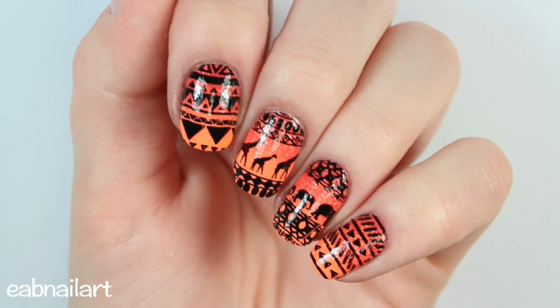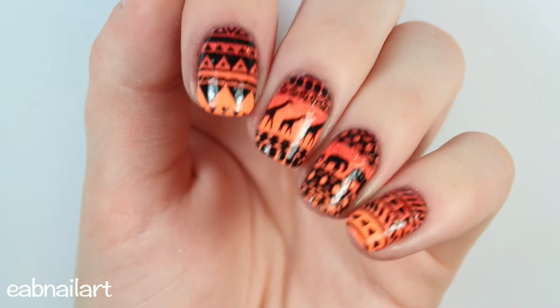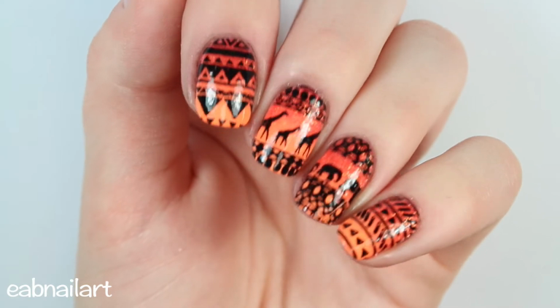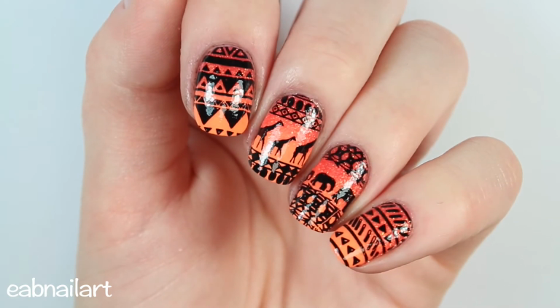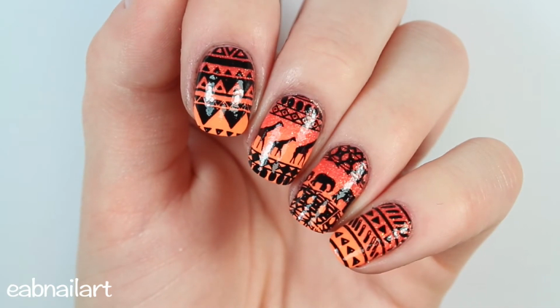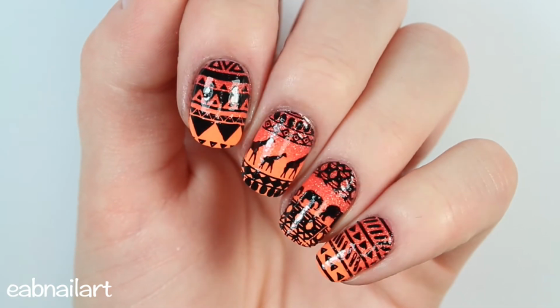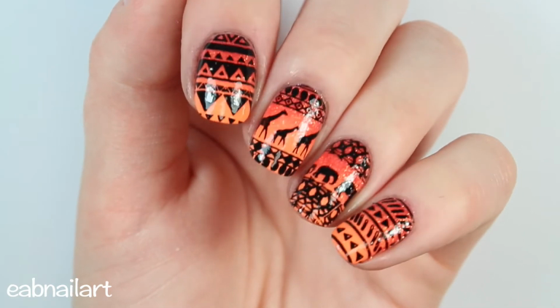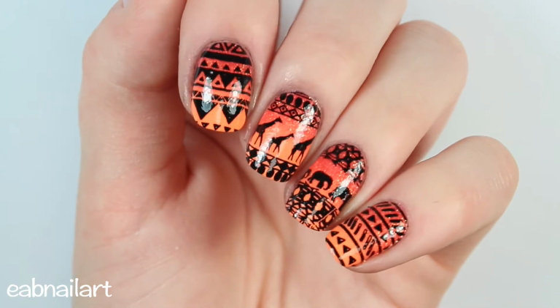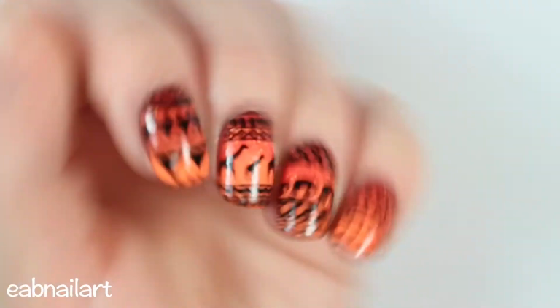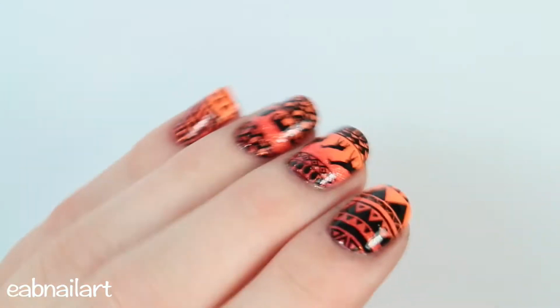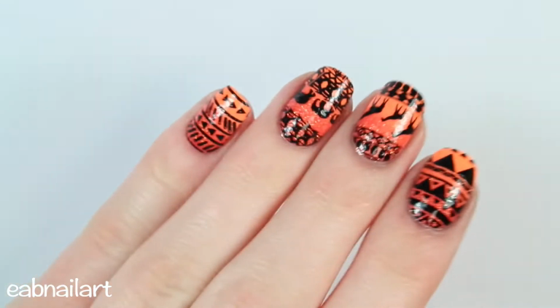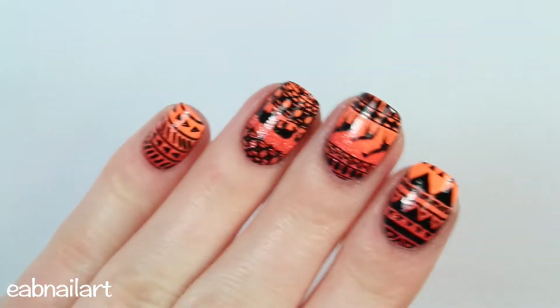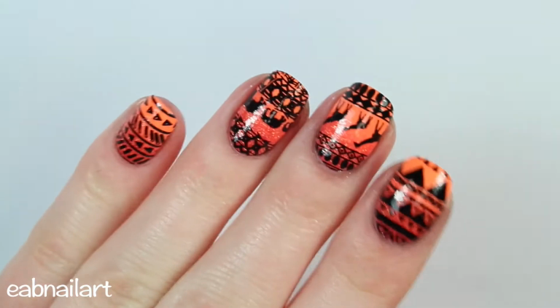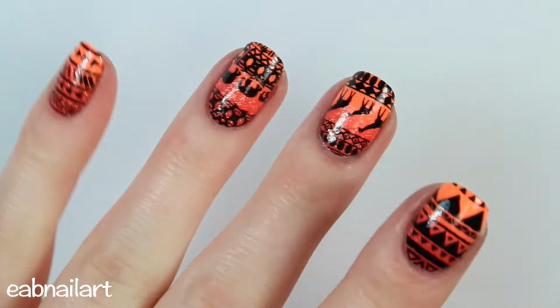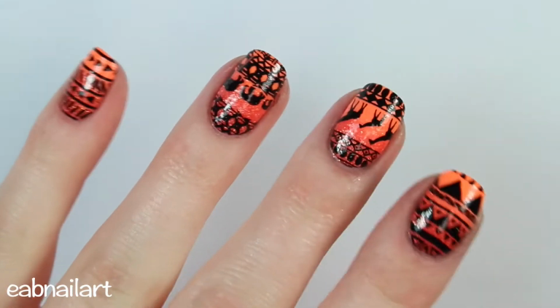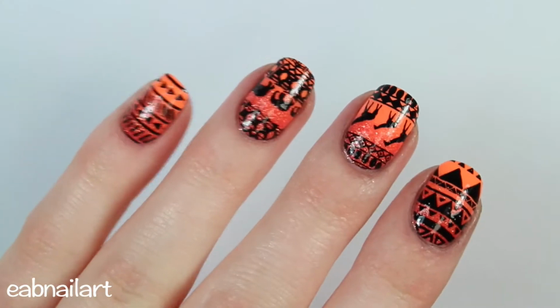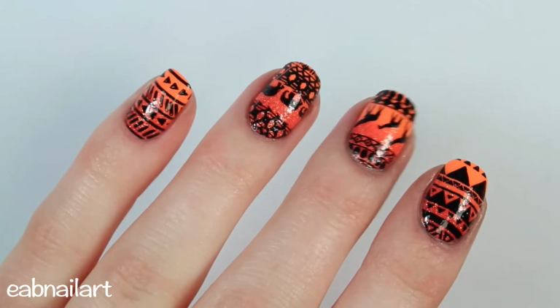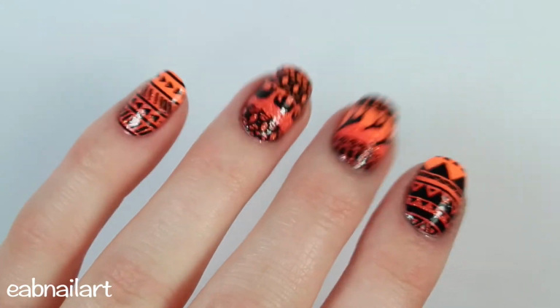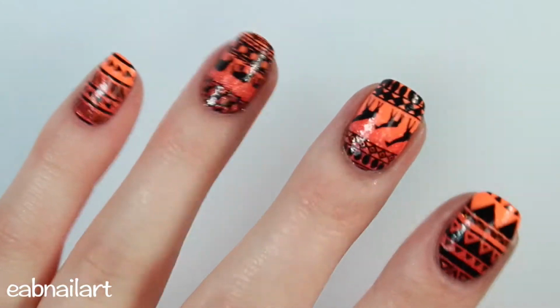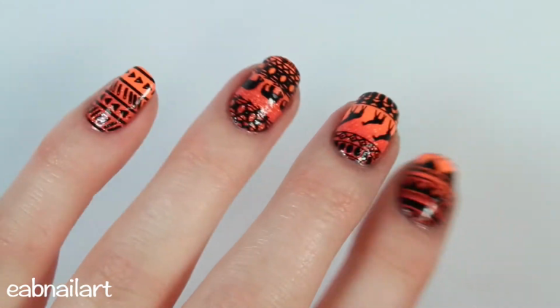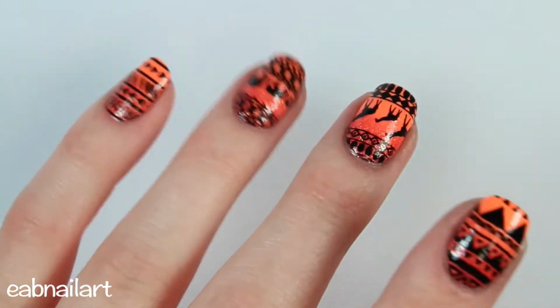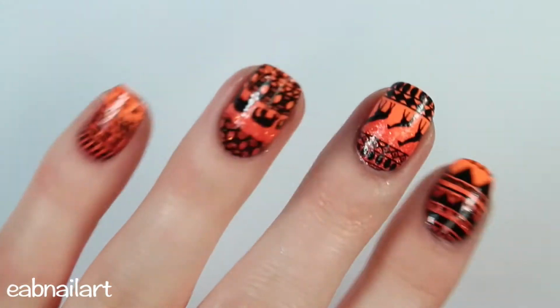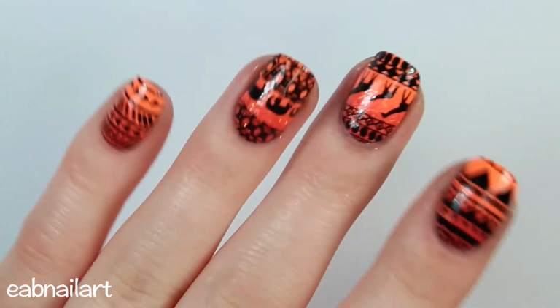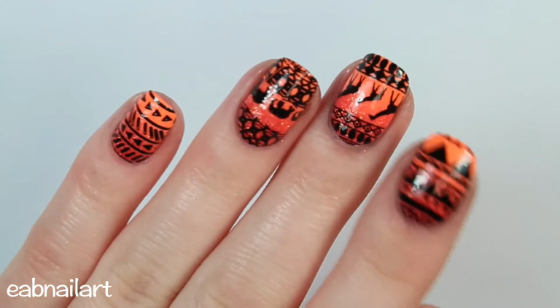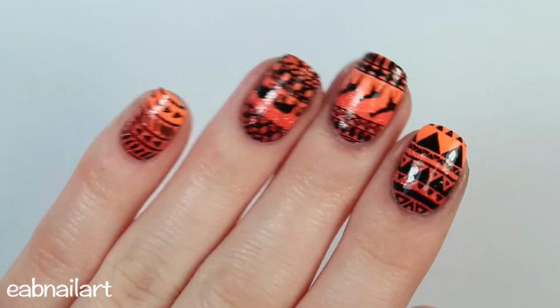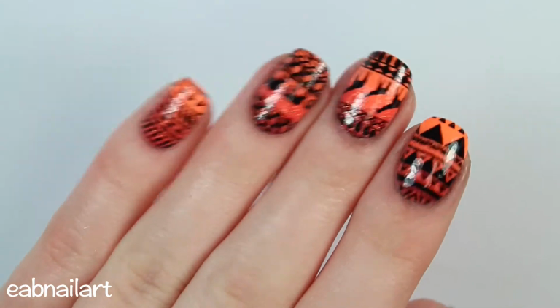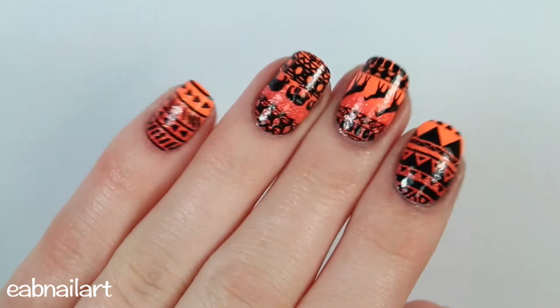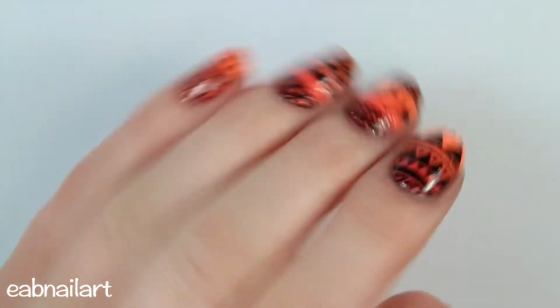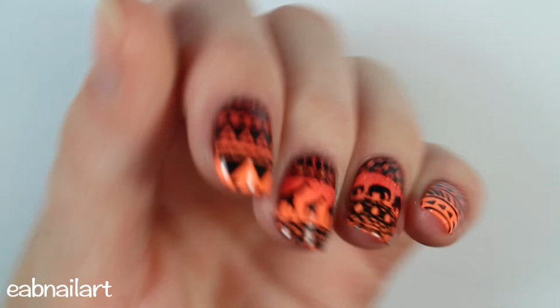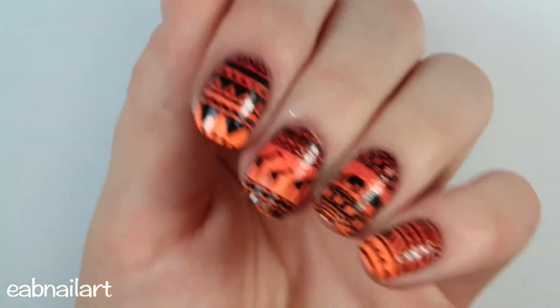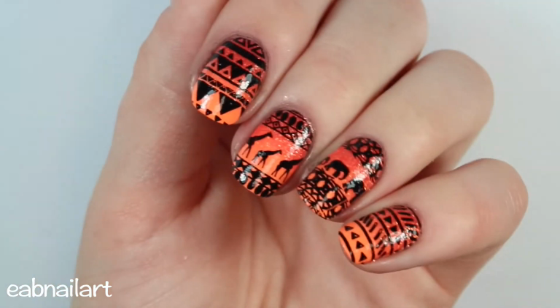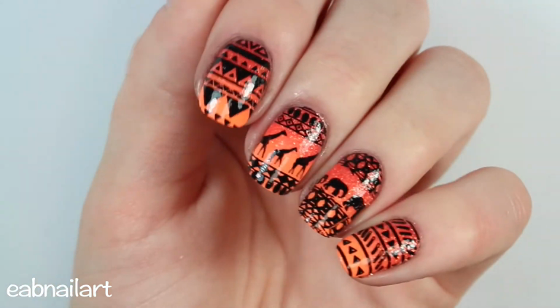Hey everyone, it's Elizabeth, welcome back to my channel. In this tutorial I'm going to share with you how to create these really pretty sunset gradient nails with some fun stamping on top. Let's just get right into it.